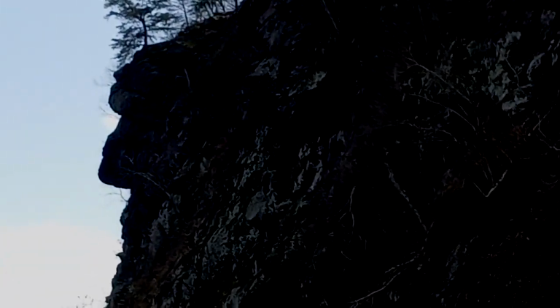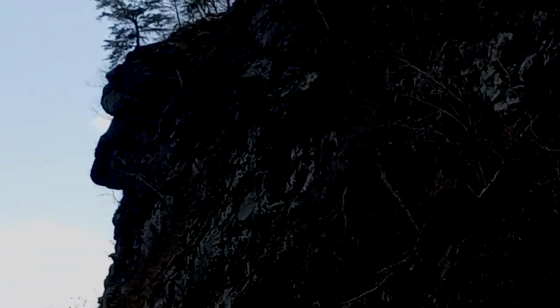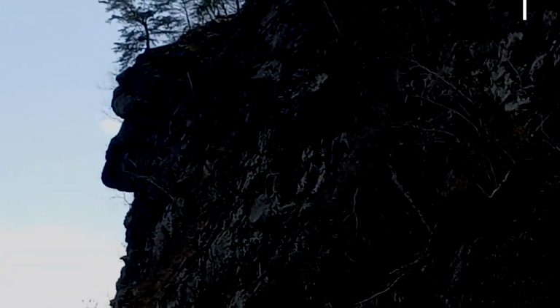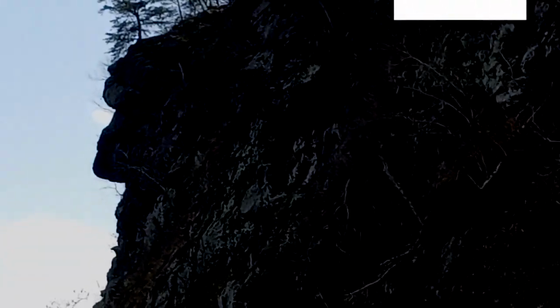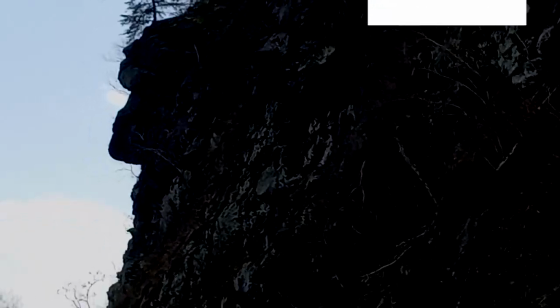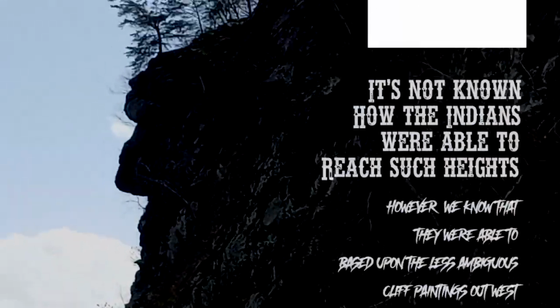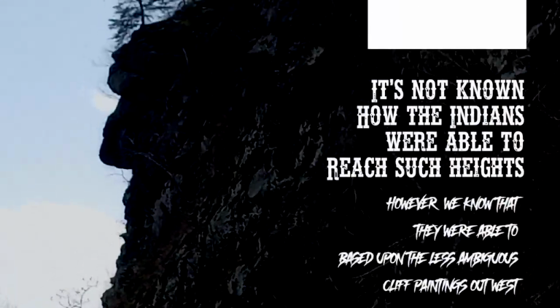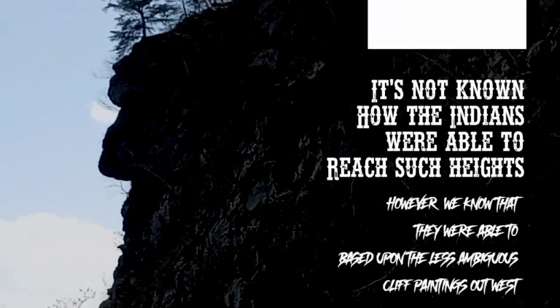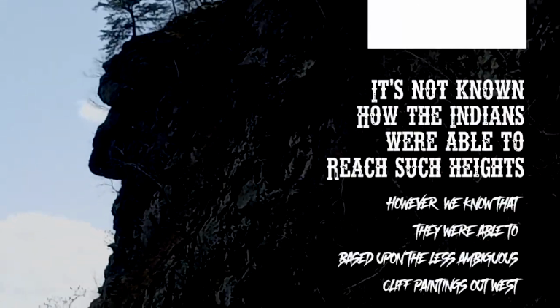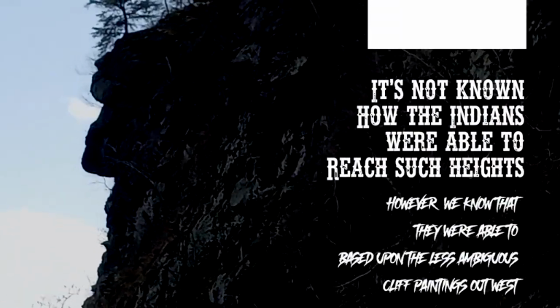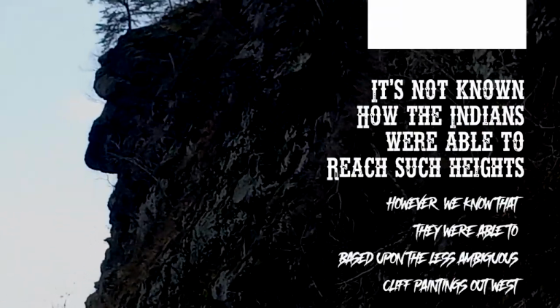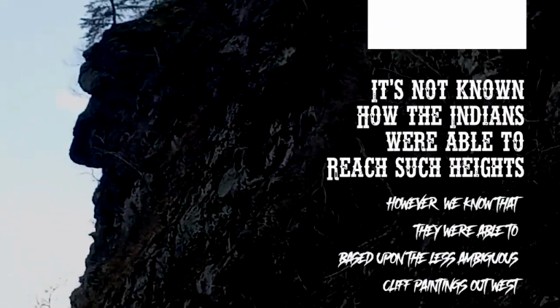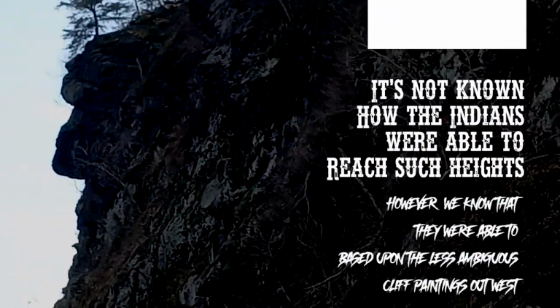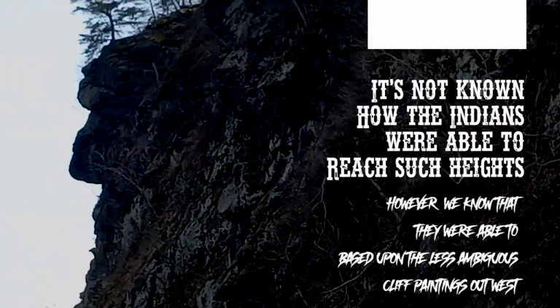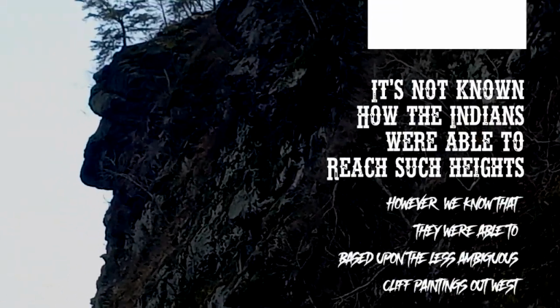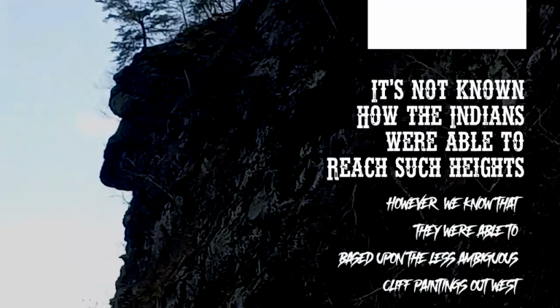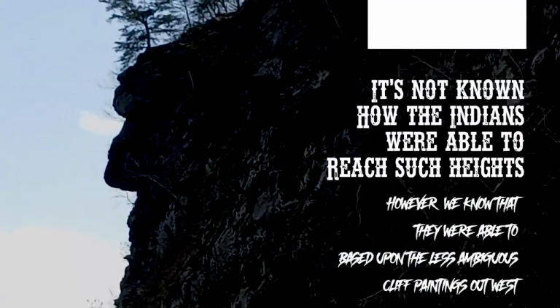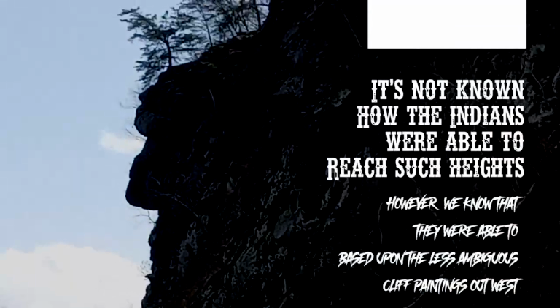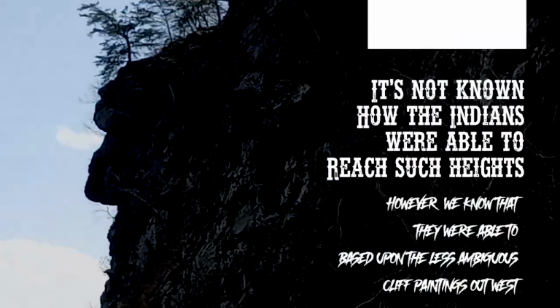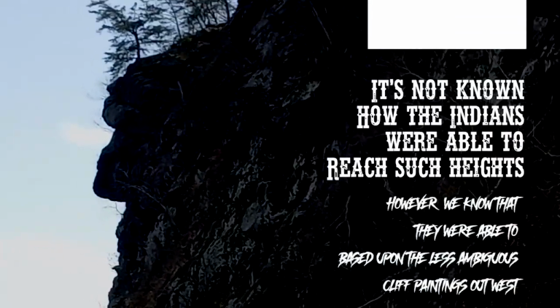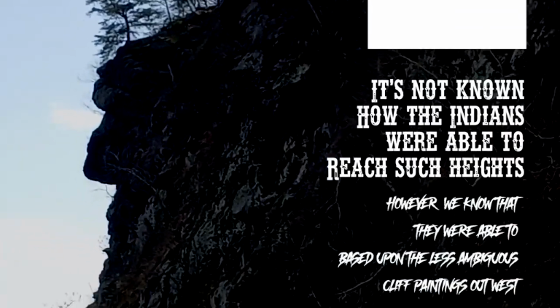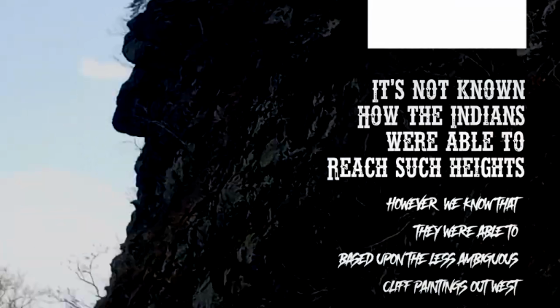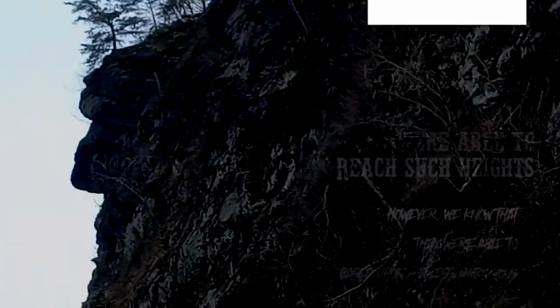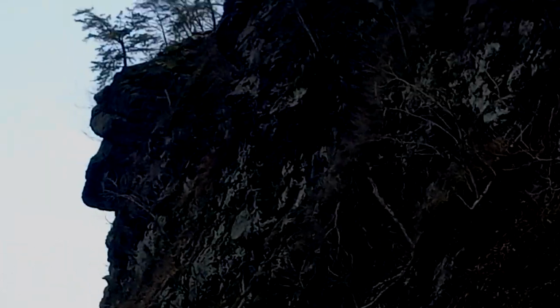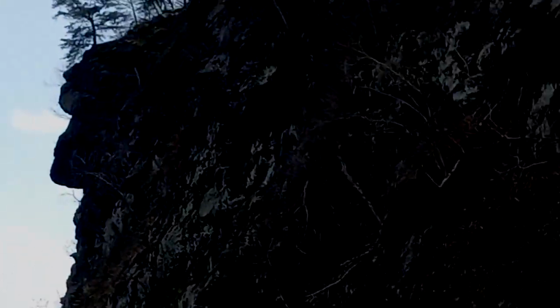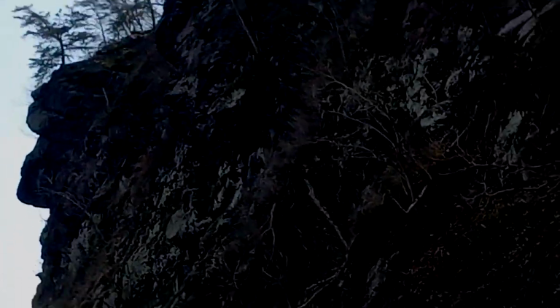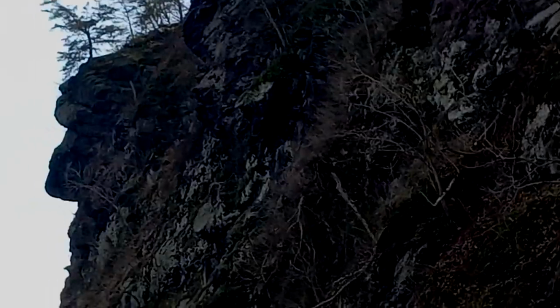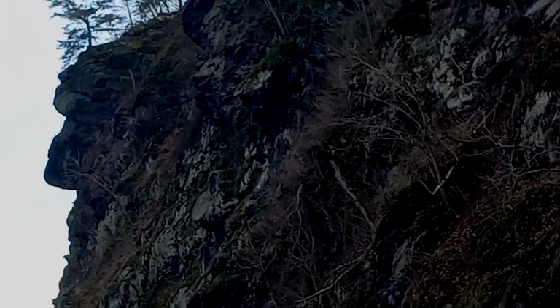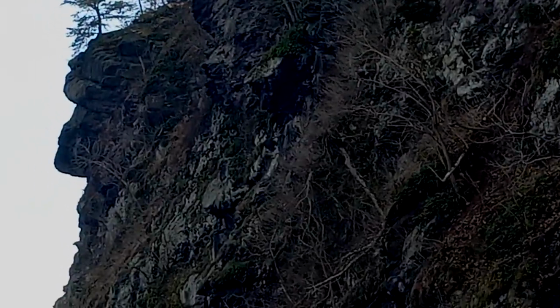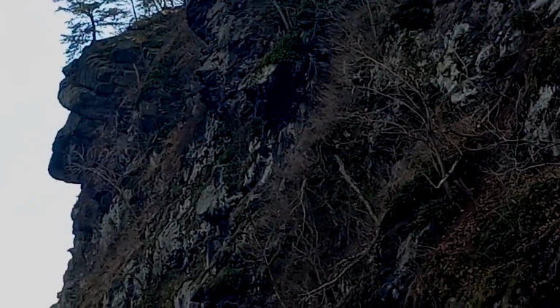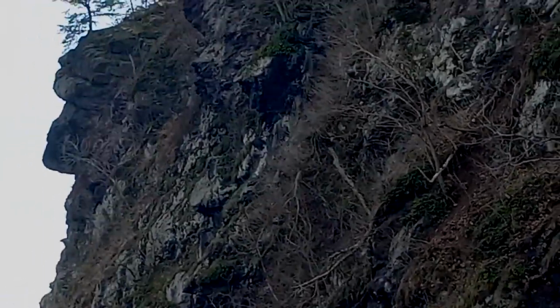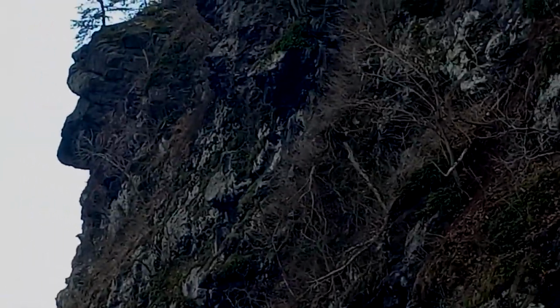Now people might ask, well, how did the Indians do that? How did they get all the way up there? Let me tell you something — they did. I just recently seen a video where a guy goes up, he scales the side of the cliff here, and there's a cave up there somewhere.